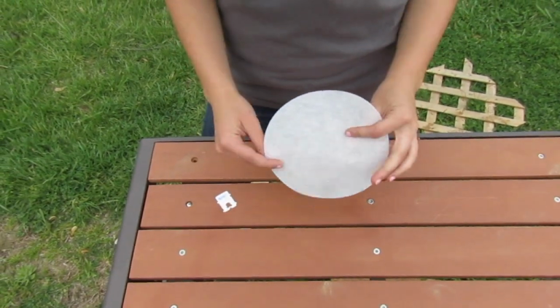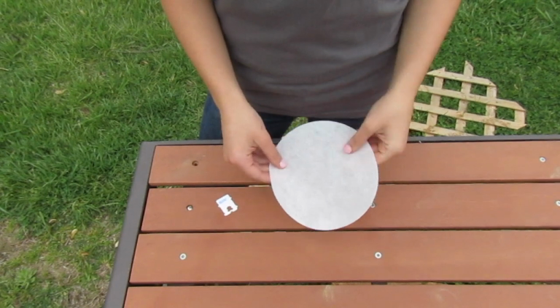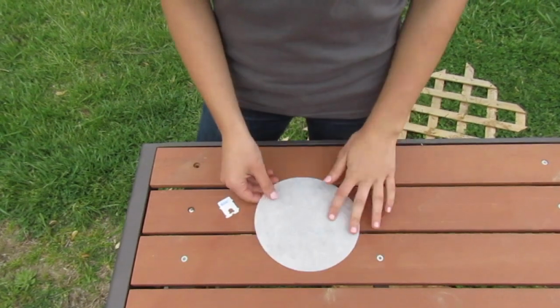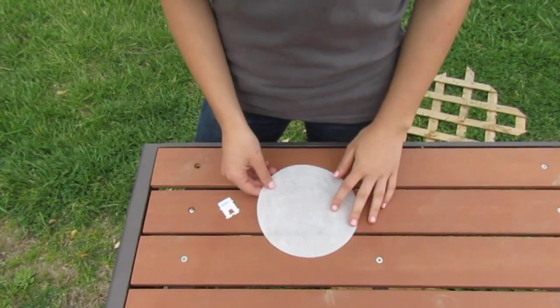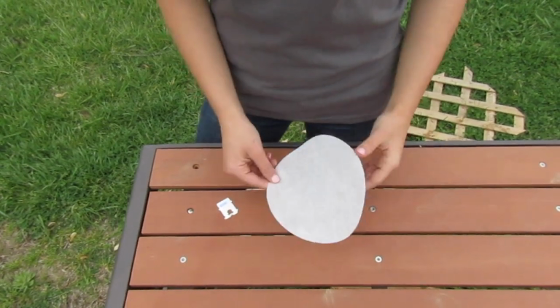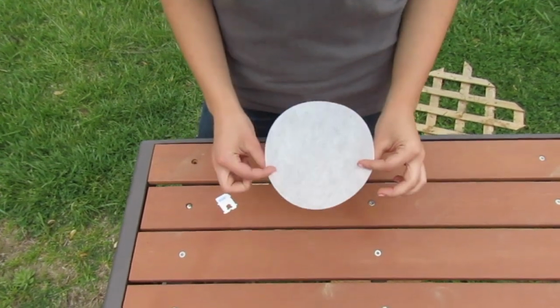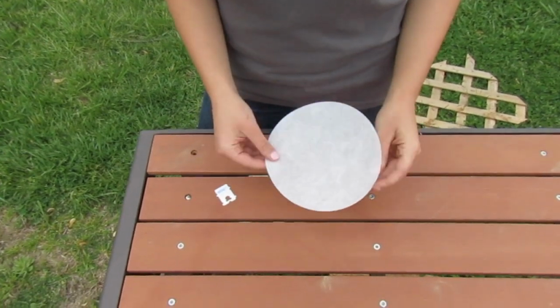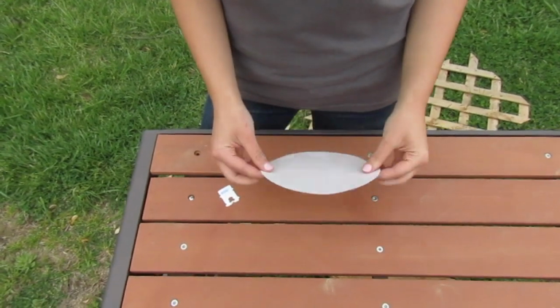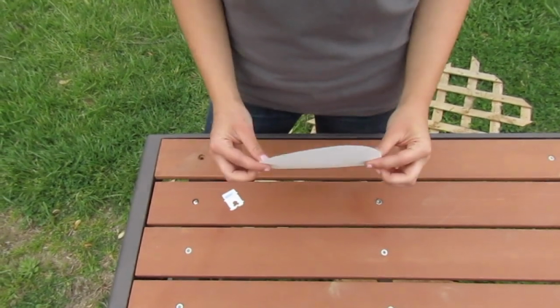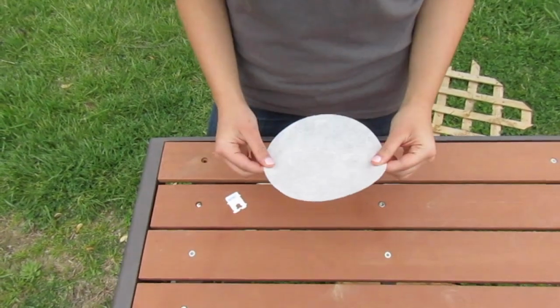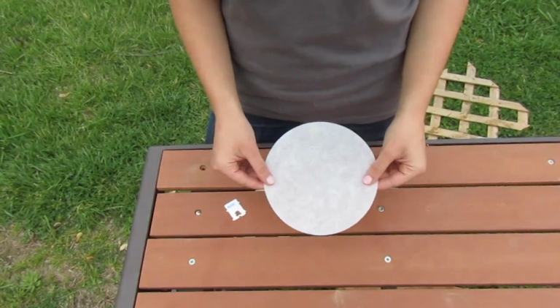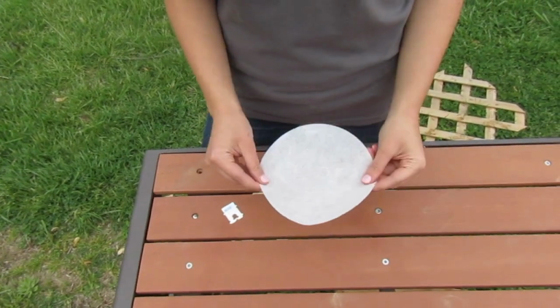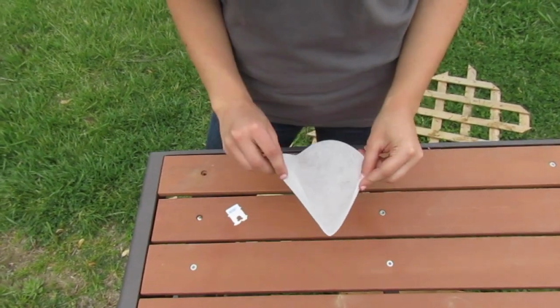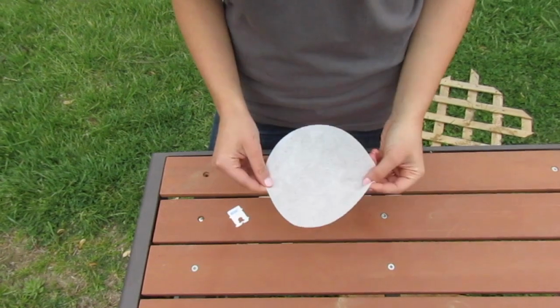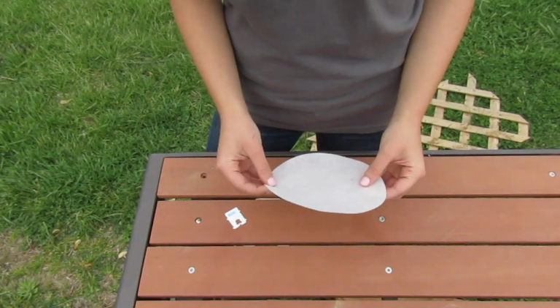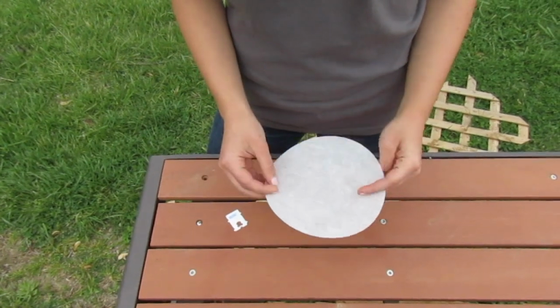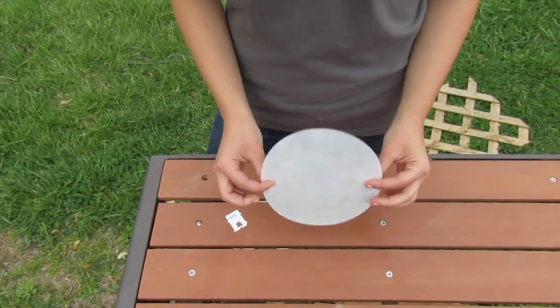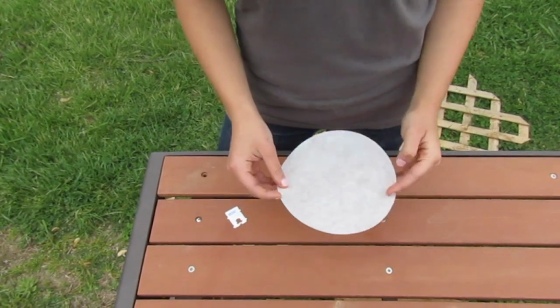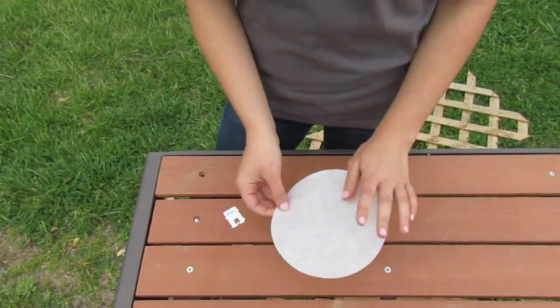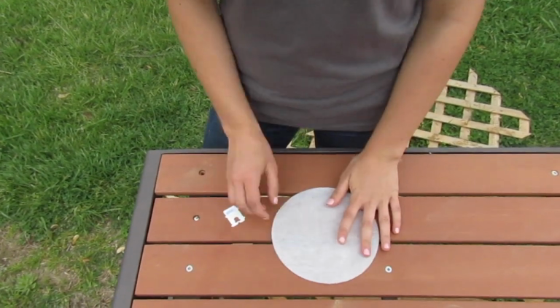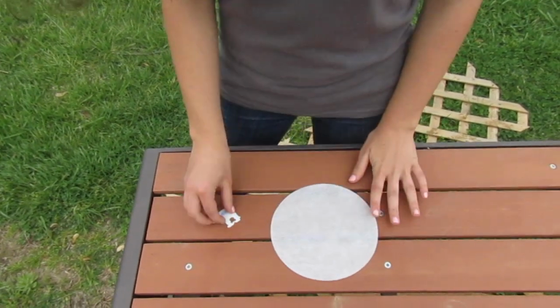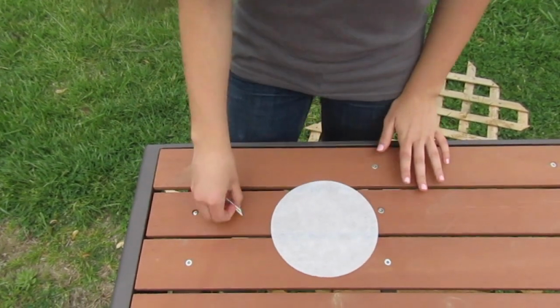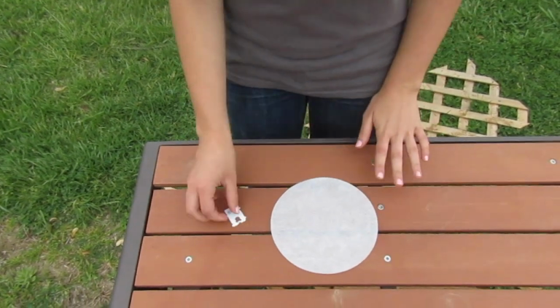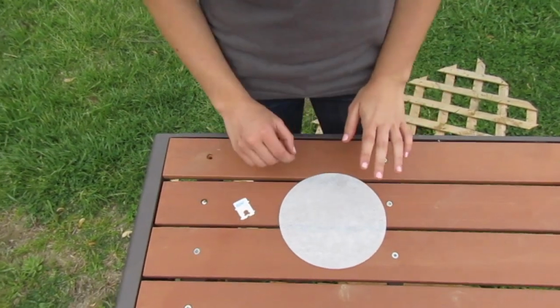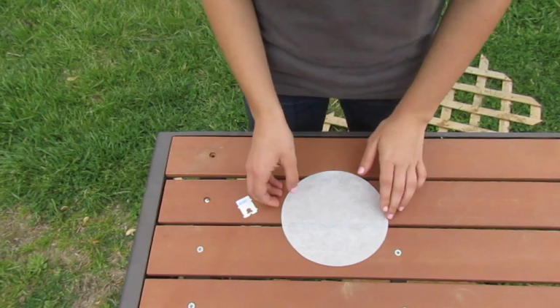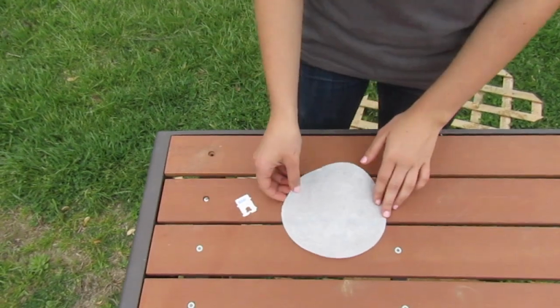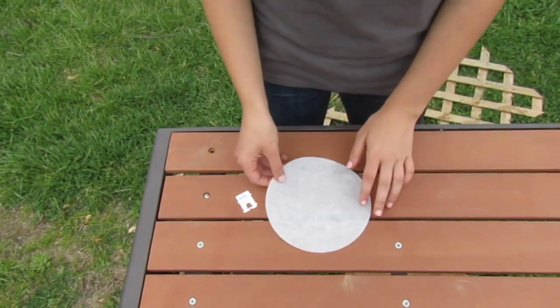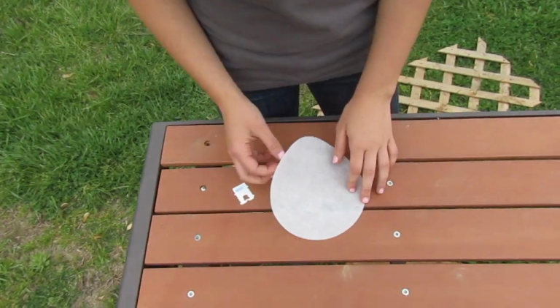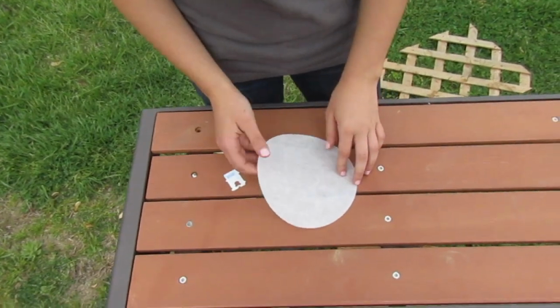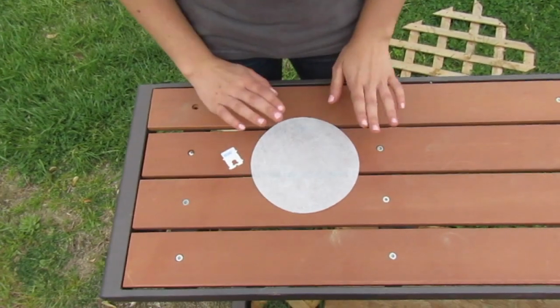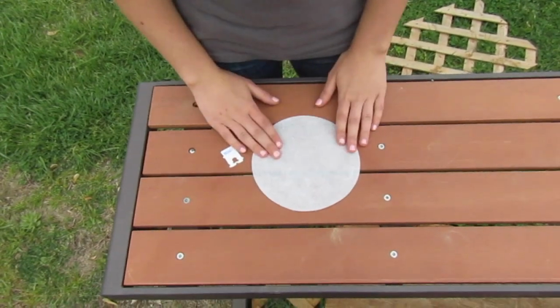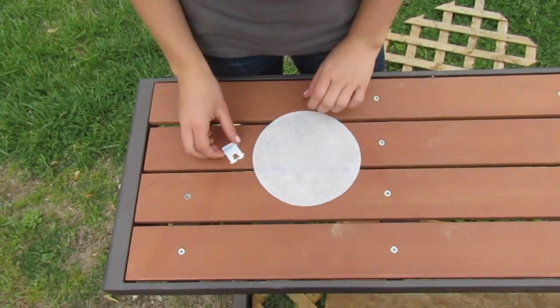Anyway, it's a pretty simple task. The only problem is these come as flat discs and you have to fold them up to be able to pour the milk through them. So I have invented the perfect method for folding your milk filters, and I'm going to show it to you today.